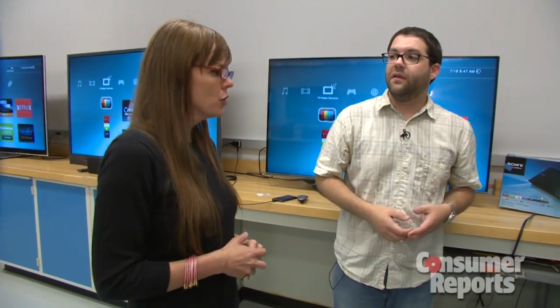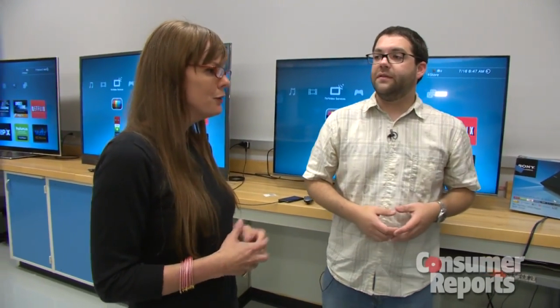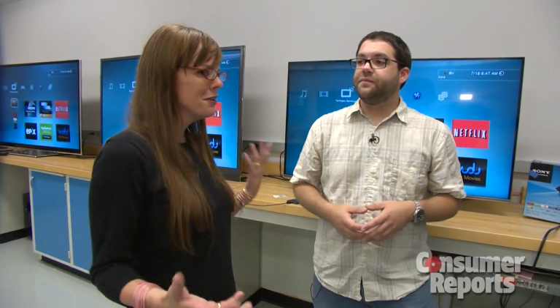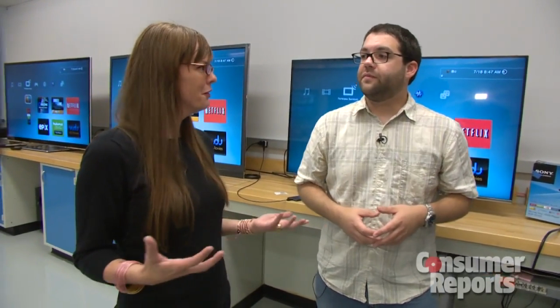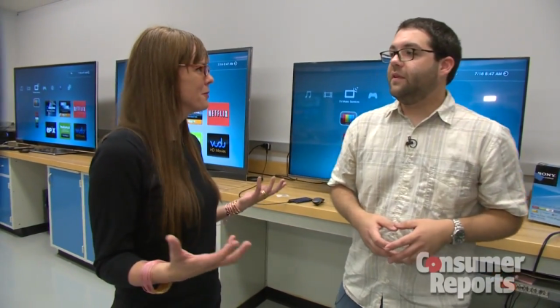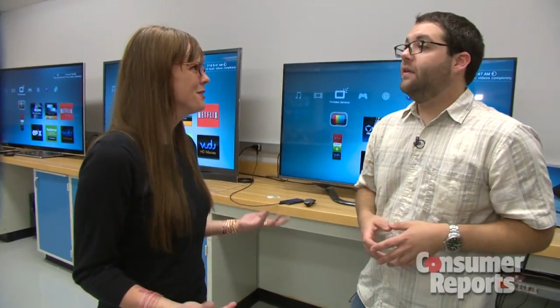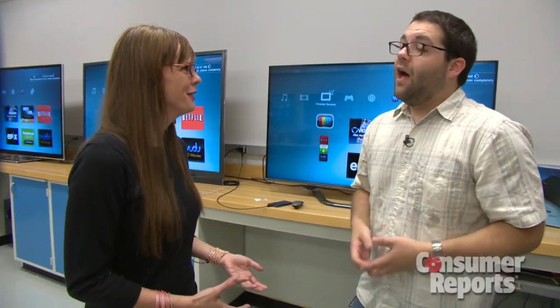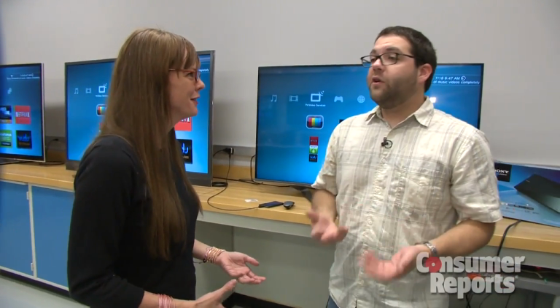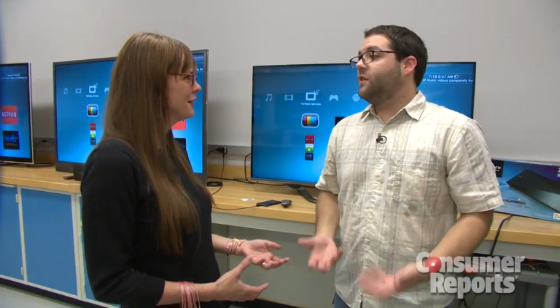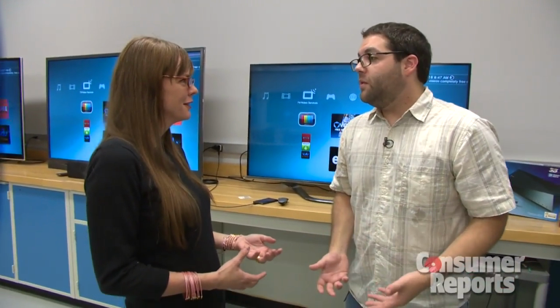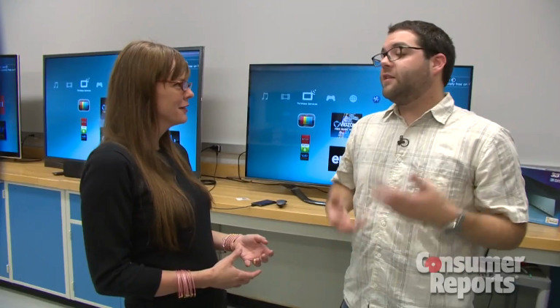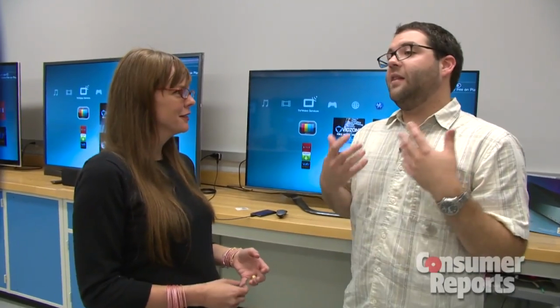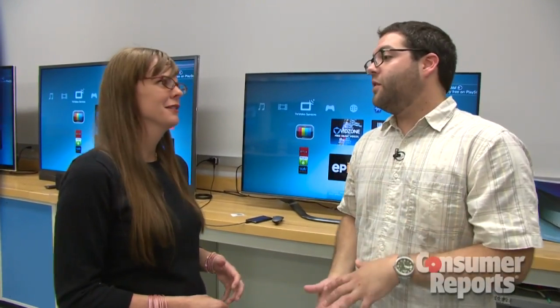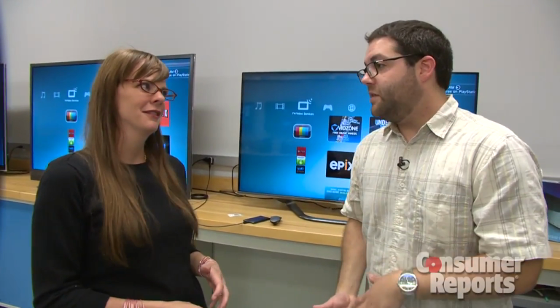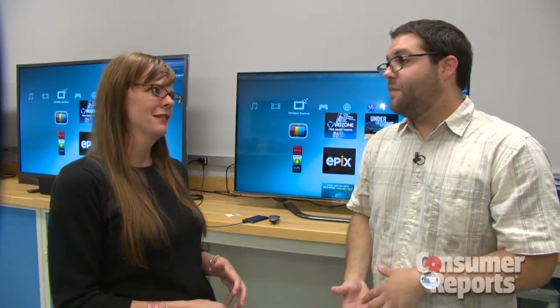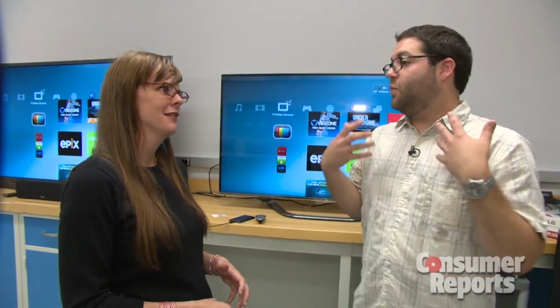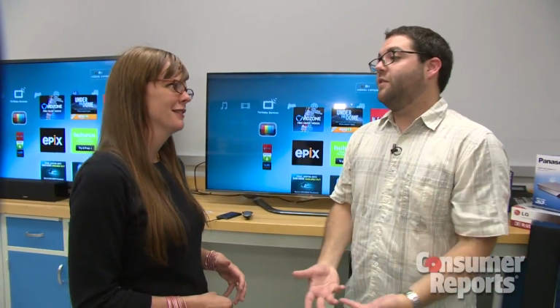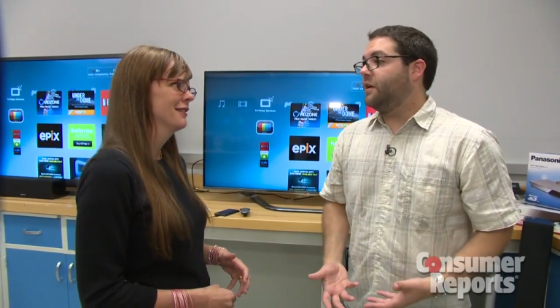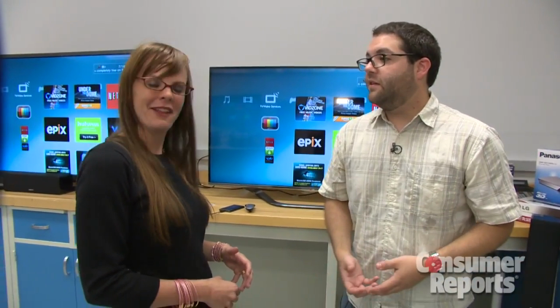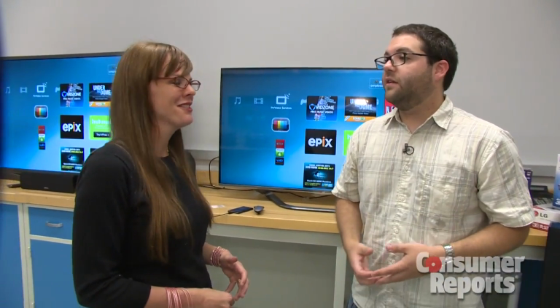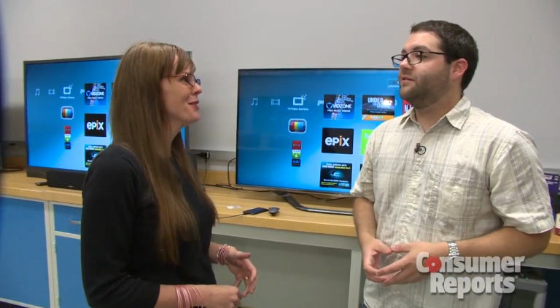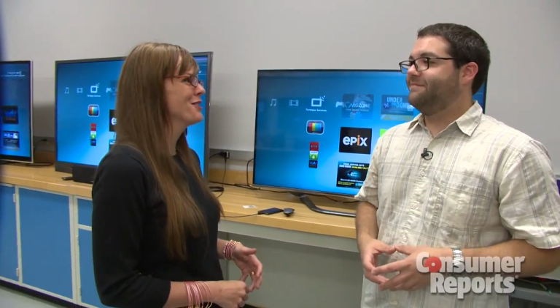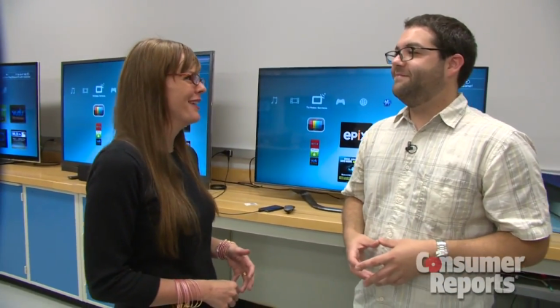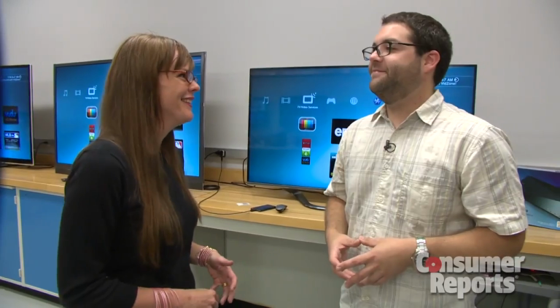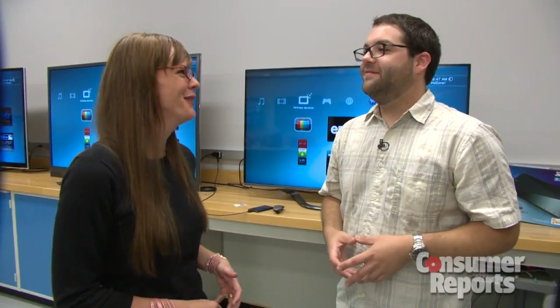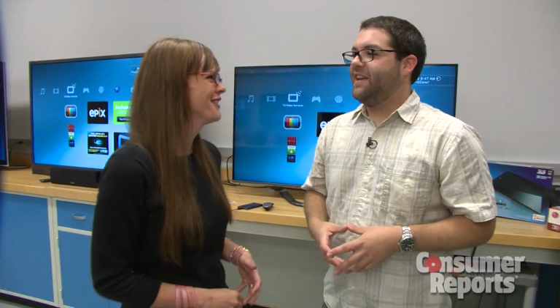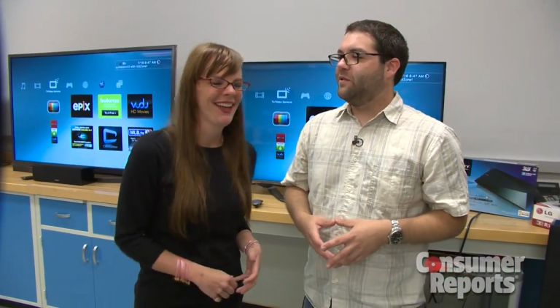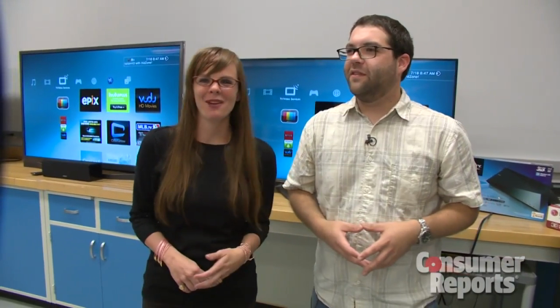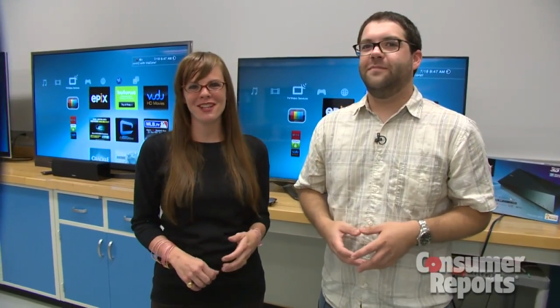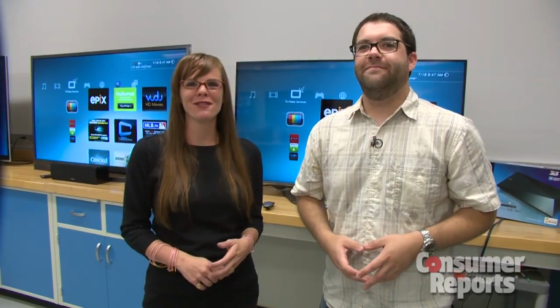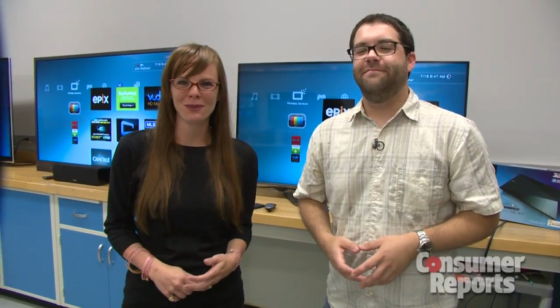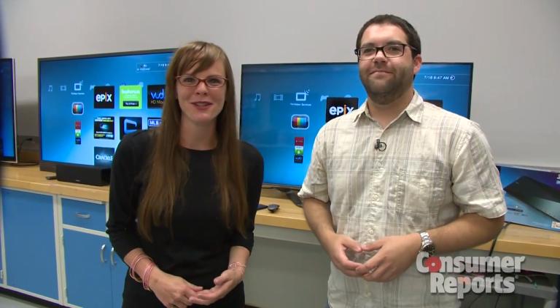So how would you say this new lab is working out so far? Oh, it's working really well, but expect a lot more to come from this lab as we keep on developing it. That's awesome — we look forward to checking back in. Thanks so much. Thank you. I'm Amber Tentoff for Consumer Reports.